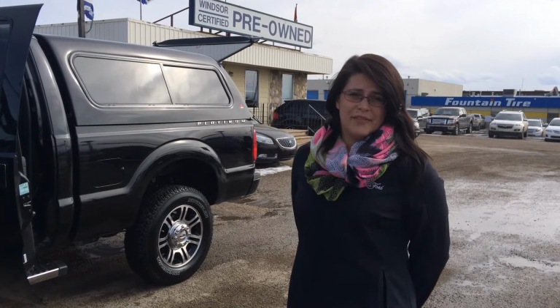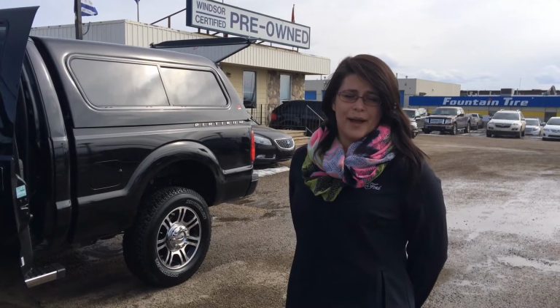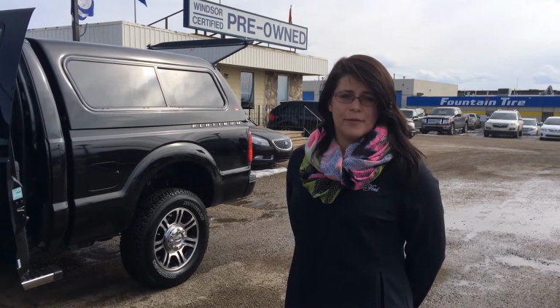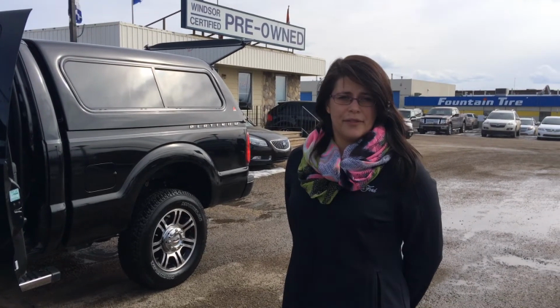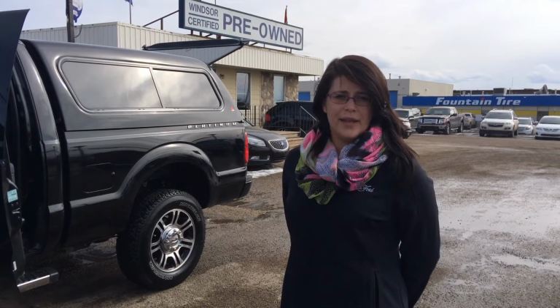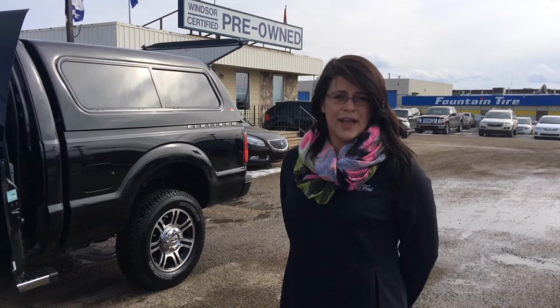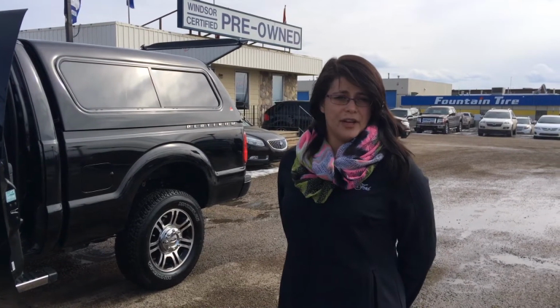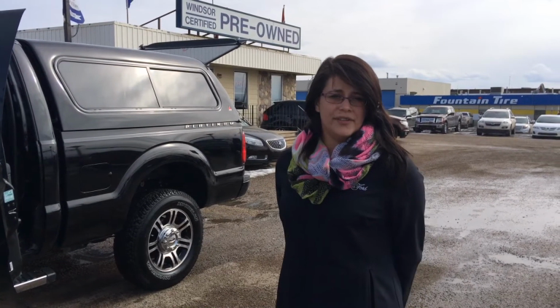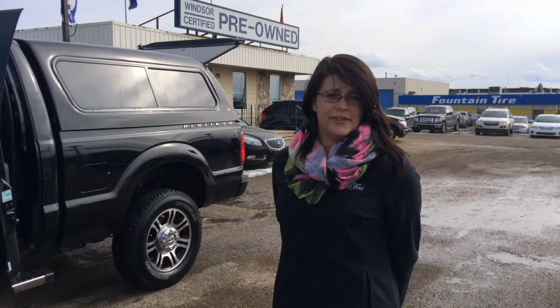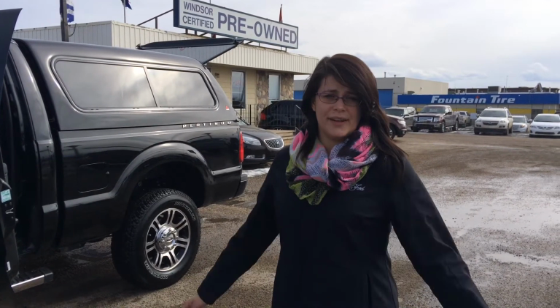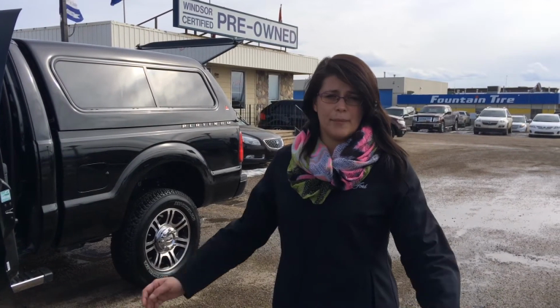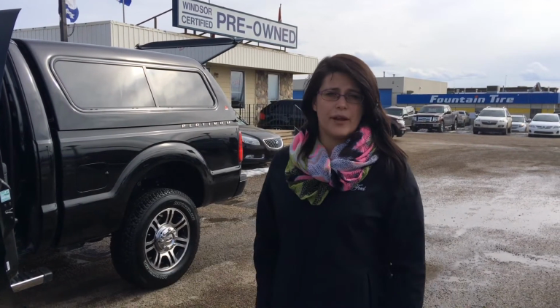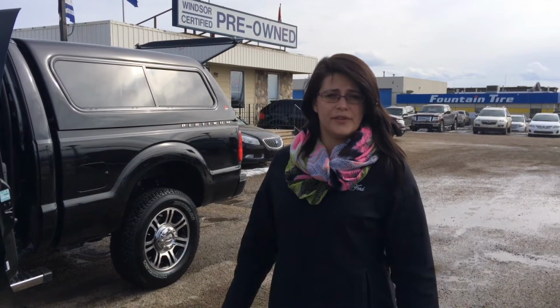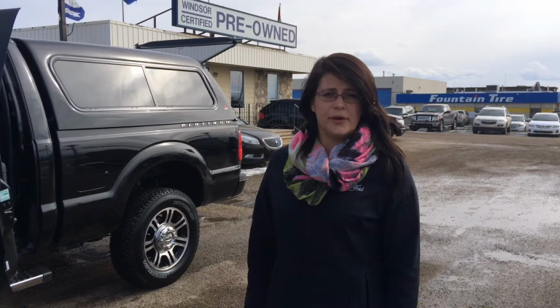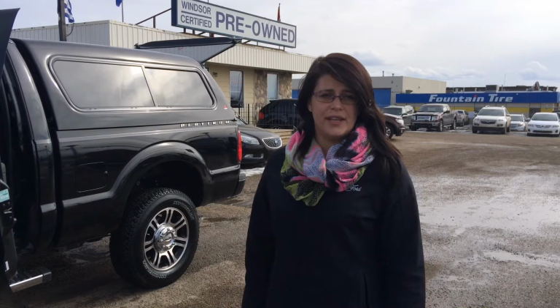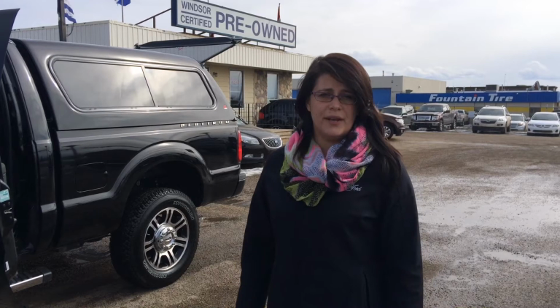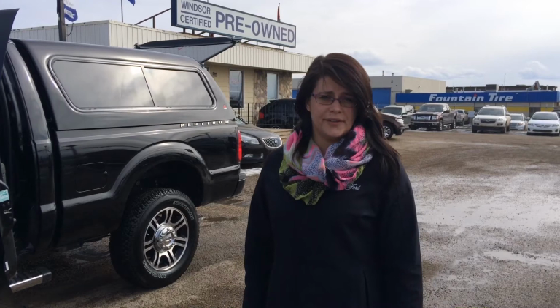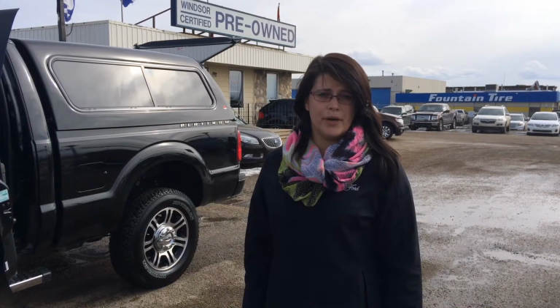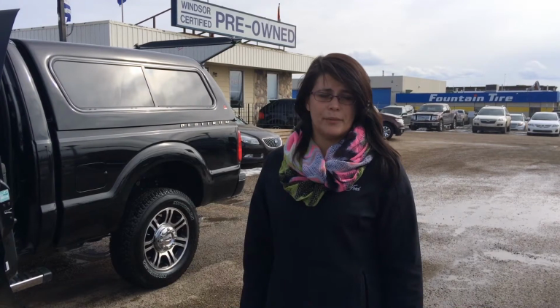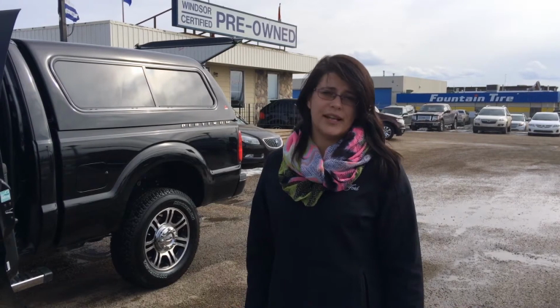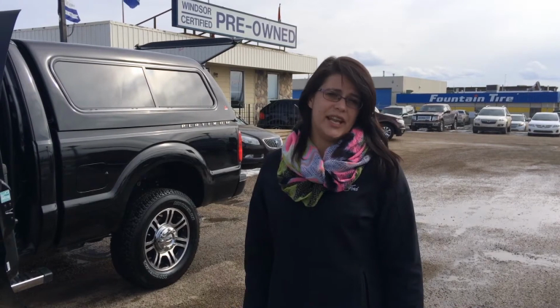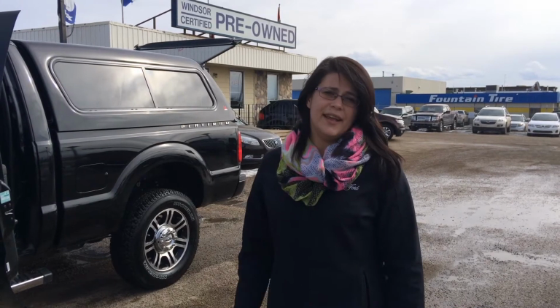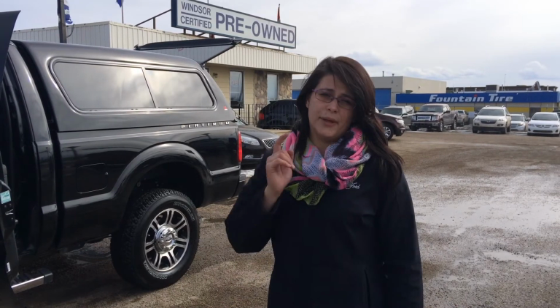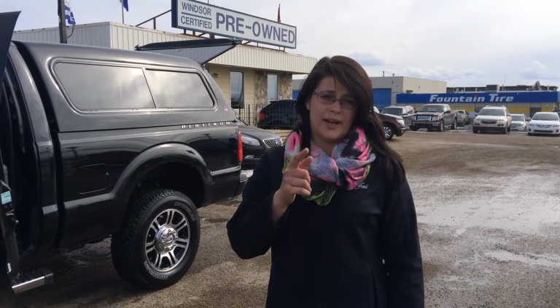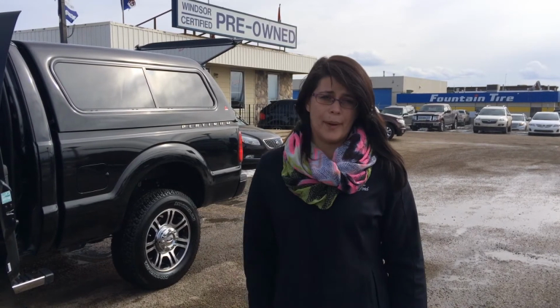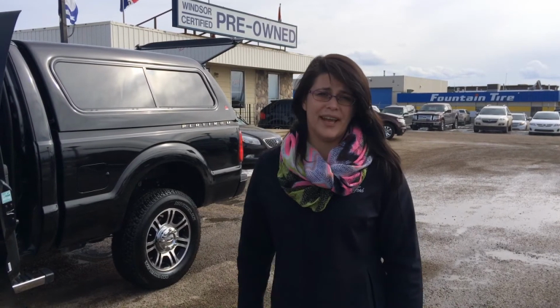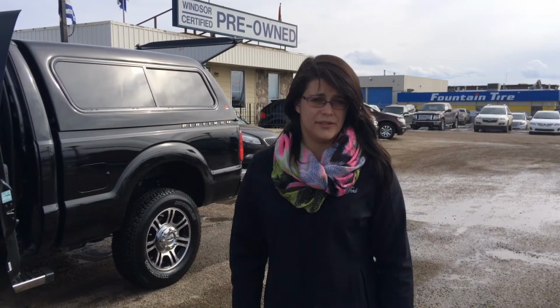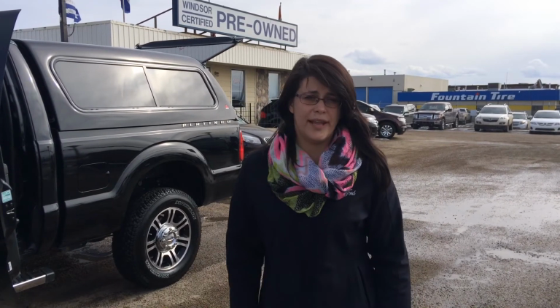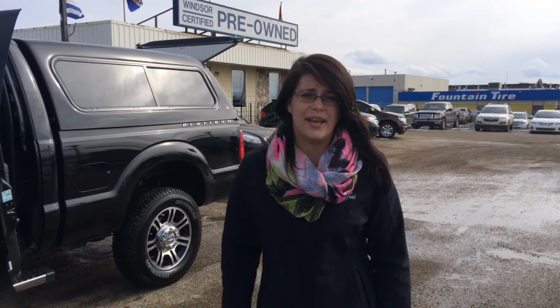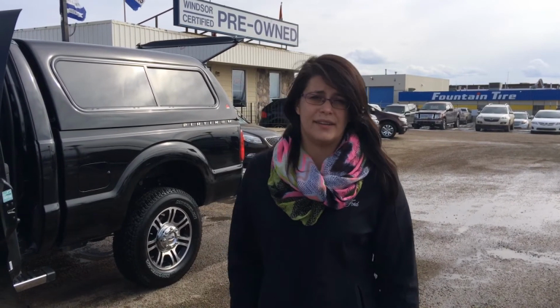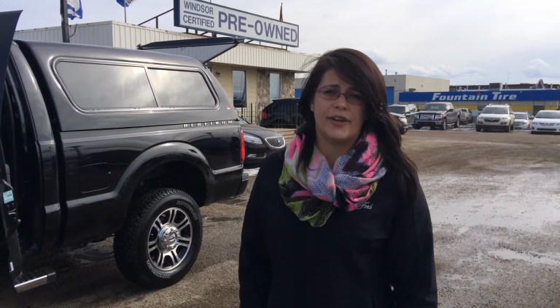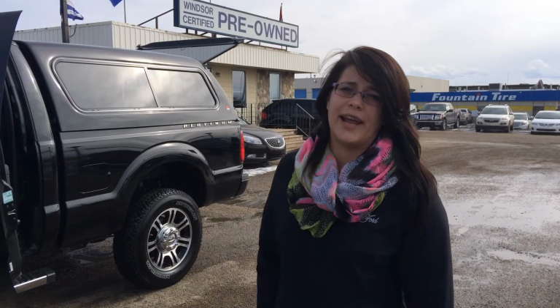Definitely my favourite pick of the week. If you have any questions, definitely come on down to Windsor Ford and see me, Crystal Summer. You'll be glad you did. As well as check out our website — newly updated and it's looking great.